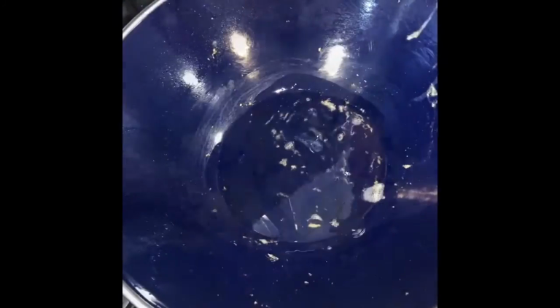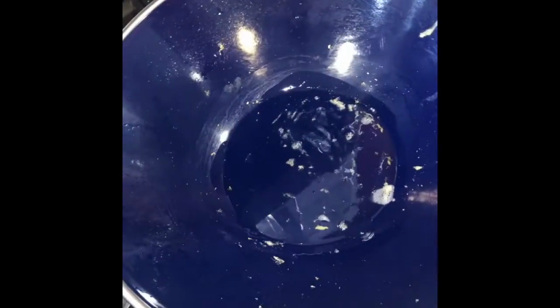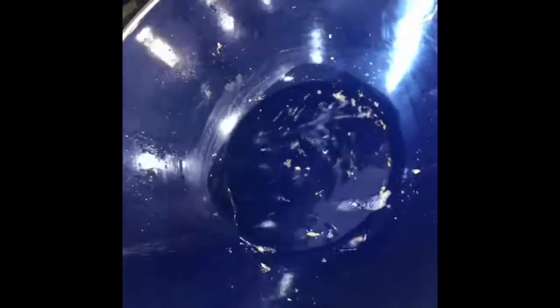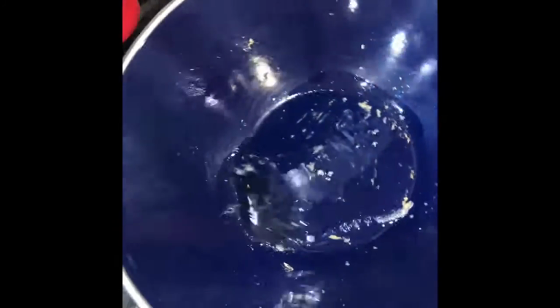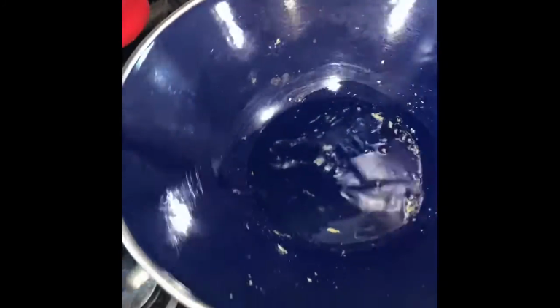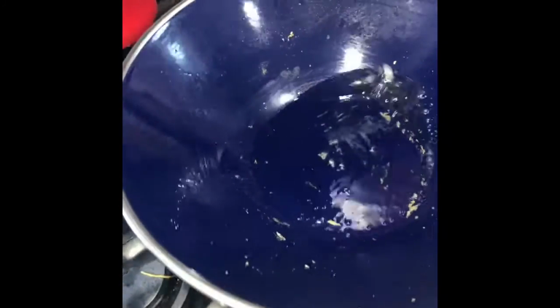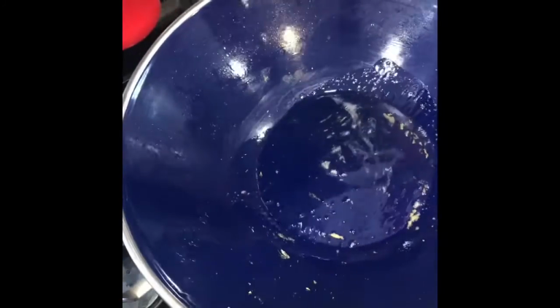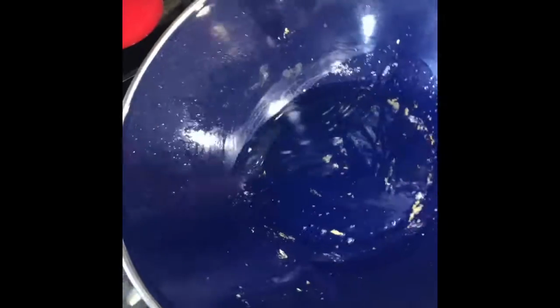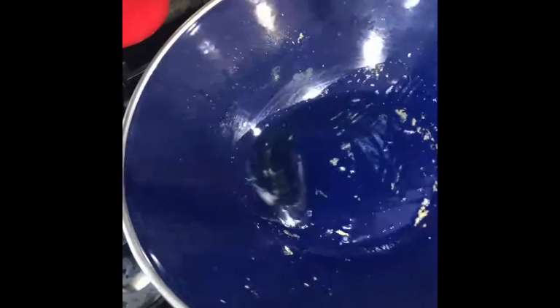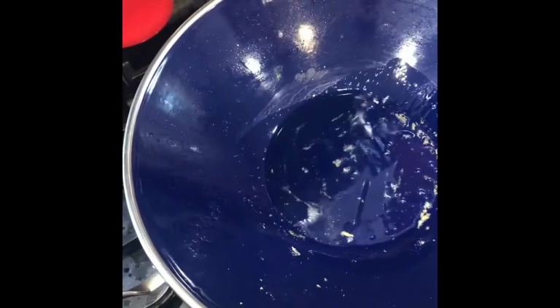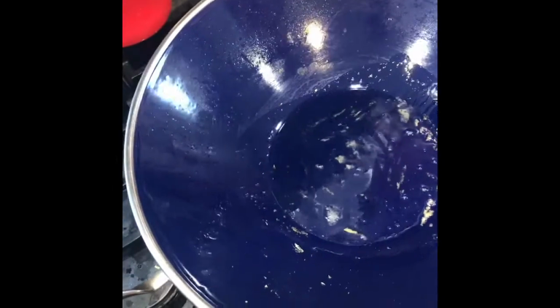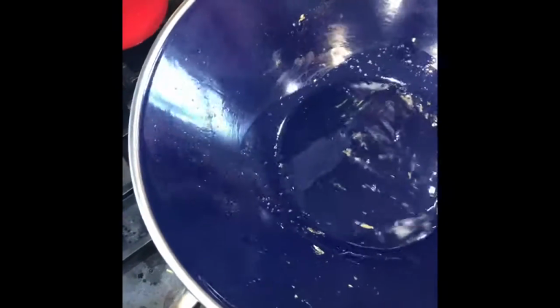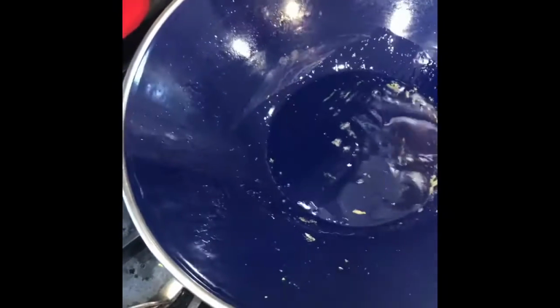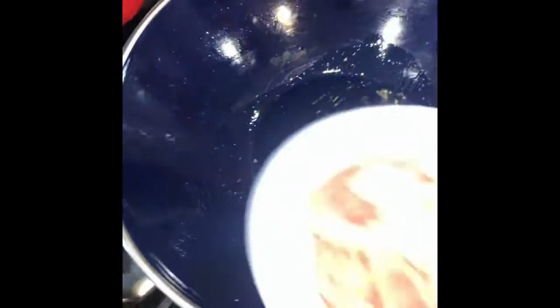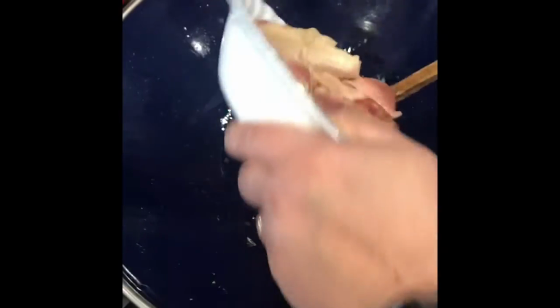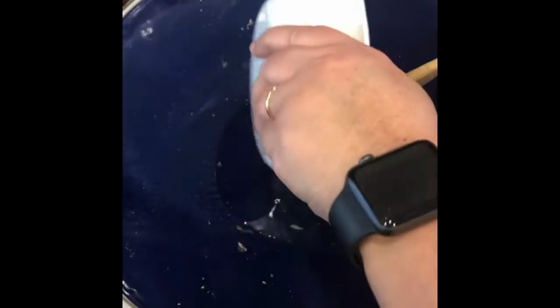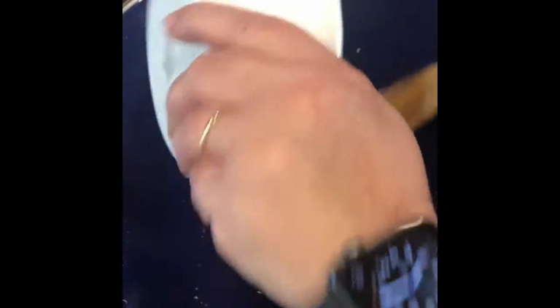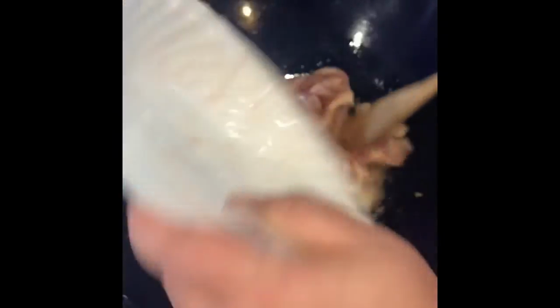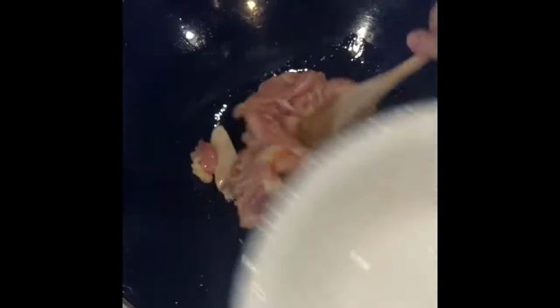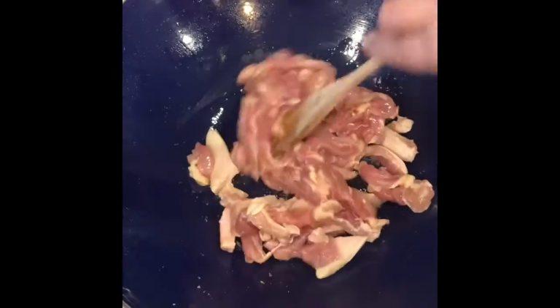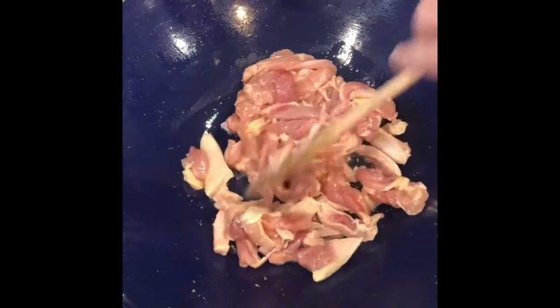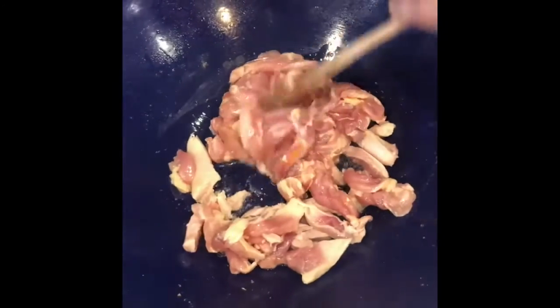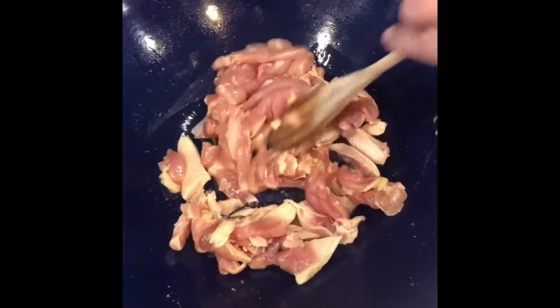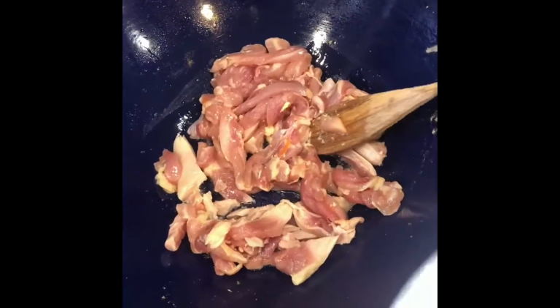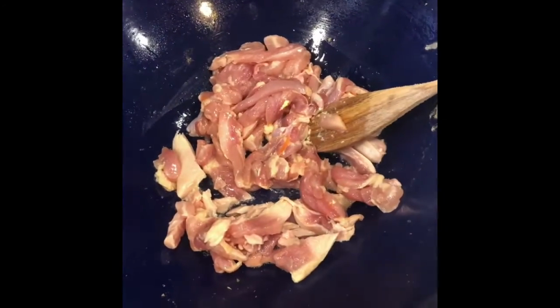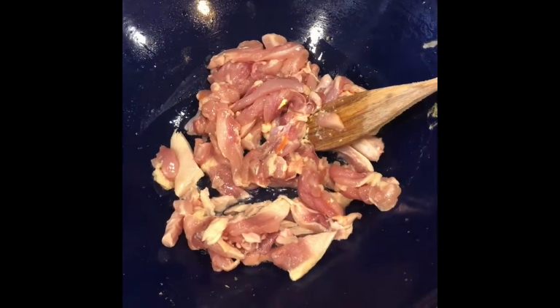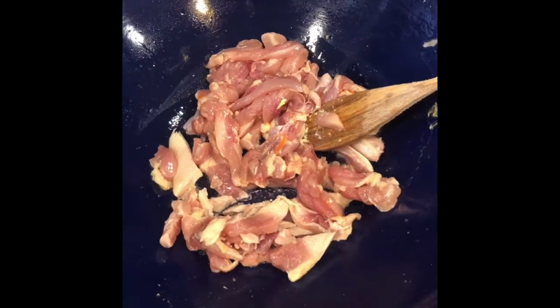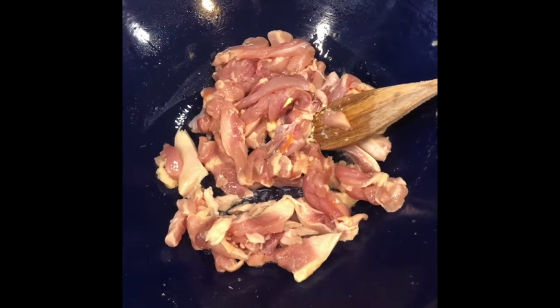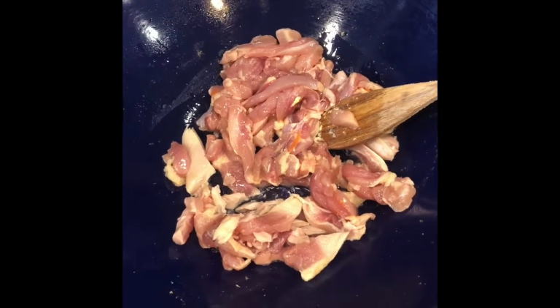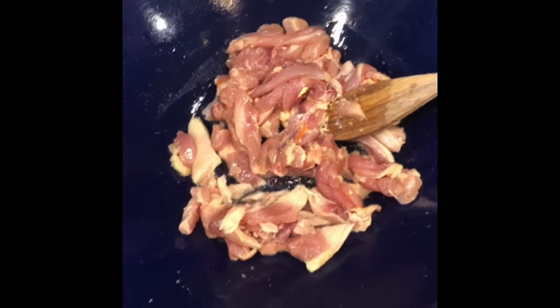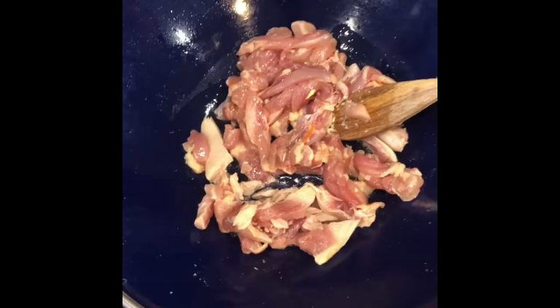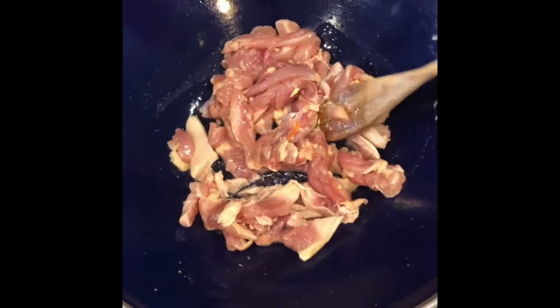The eggs are in a bowl. Now I can put some more oil in the wok and add my chicken — it's a pound of chicken cut up into strips.